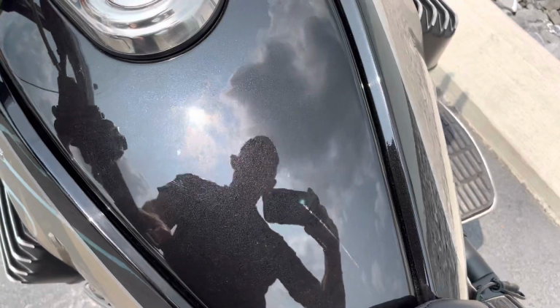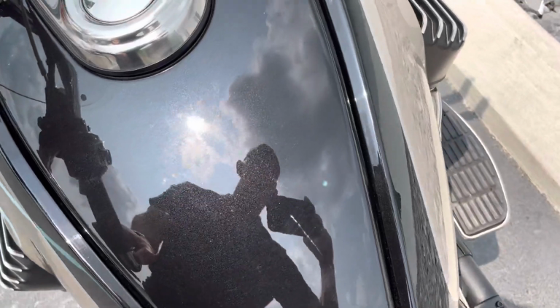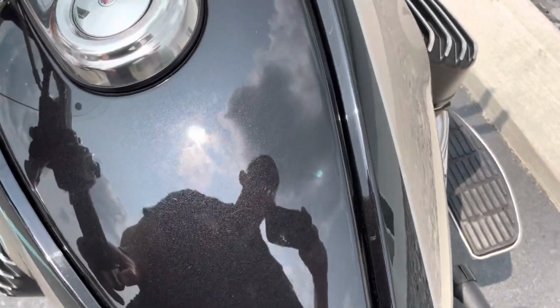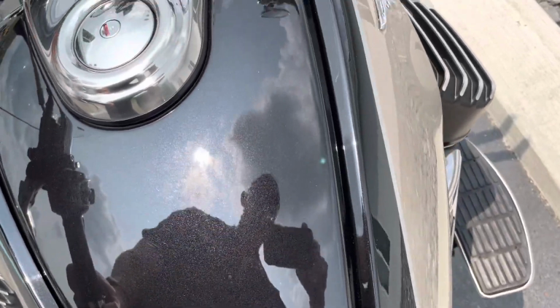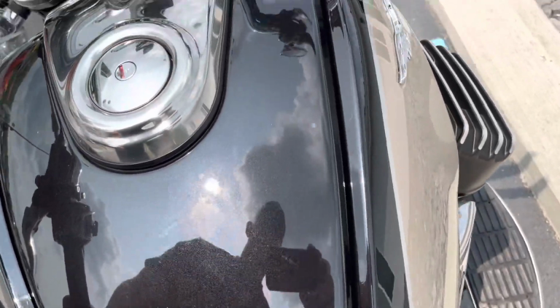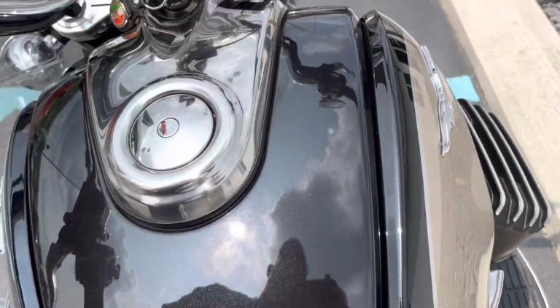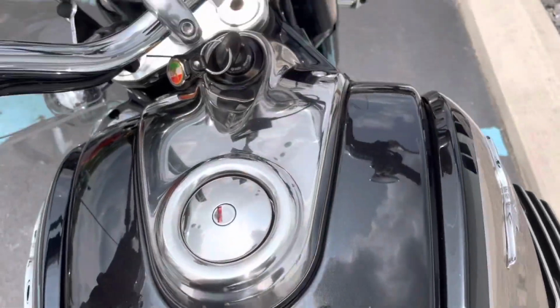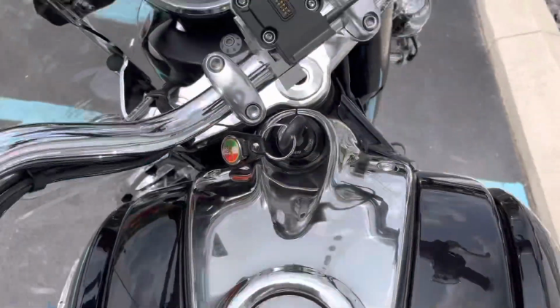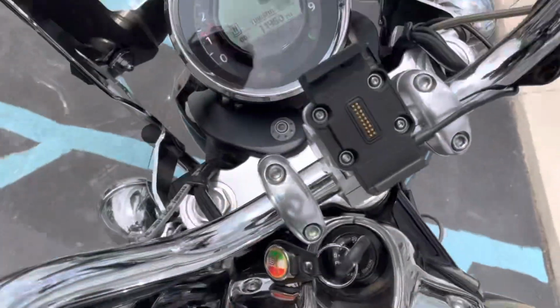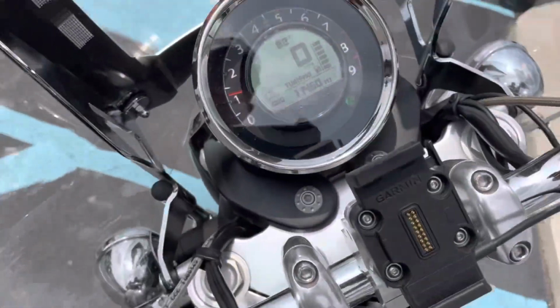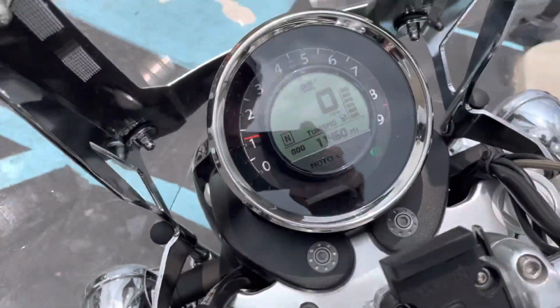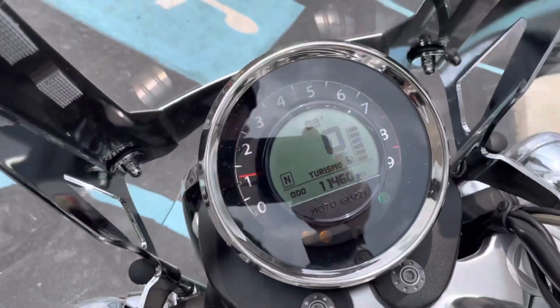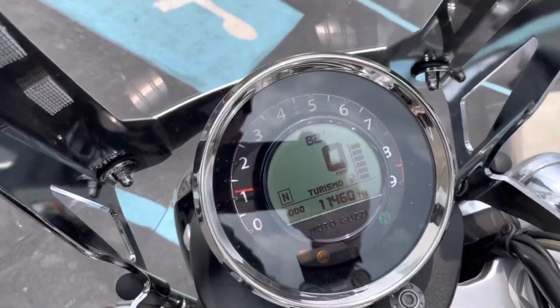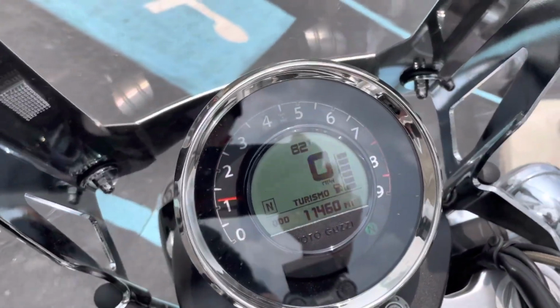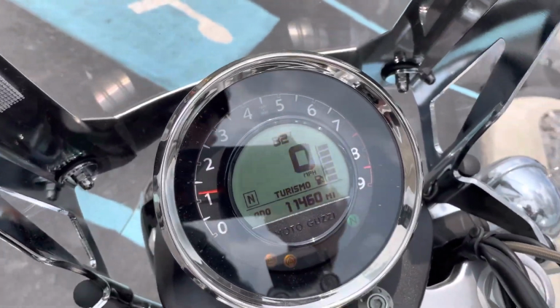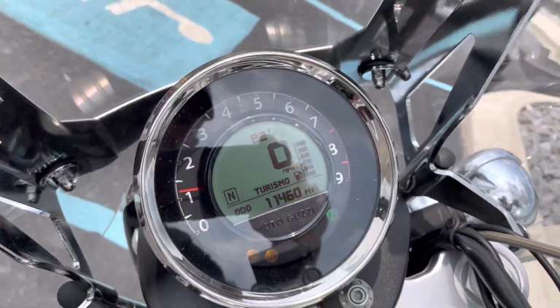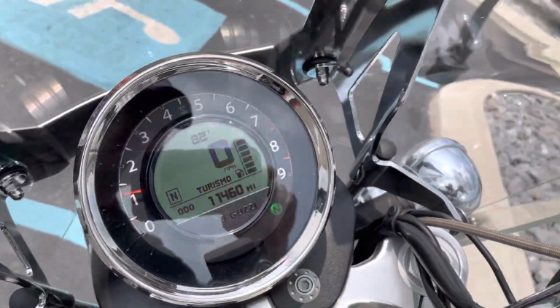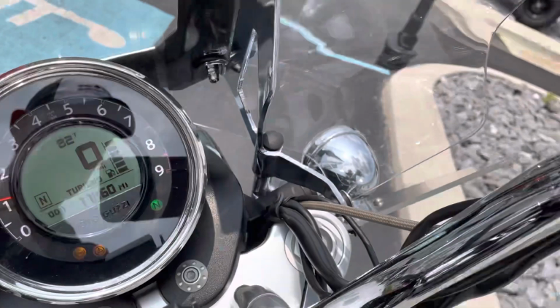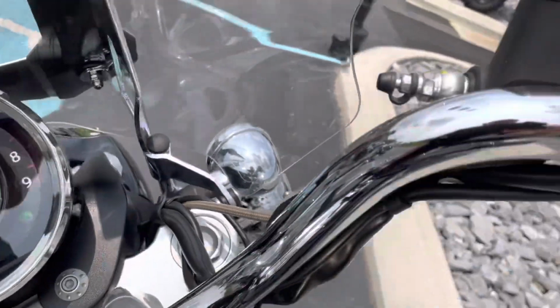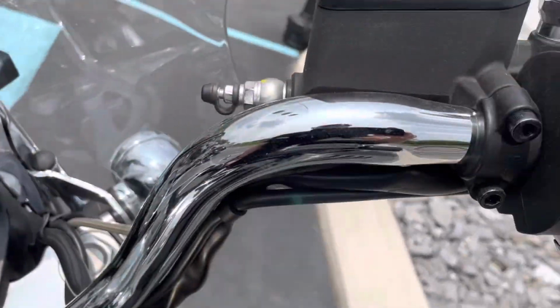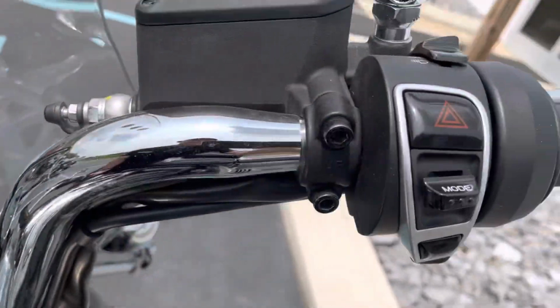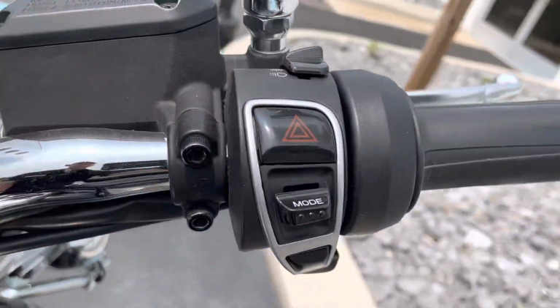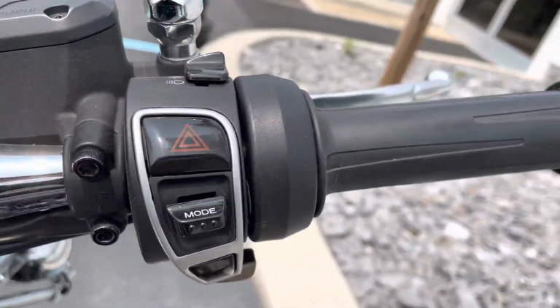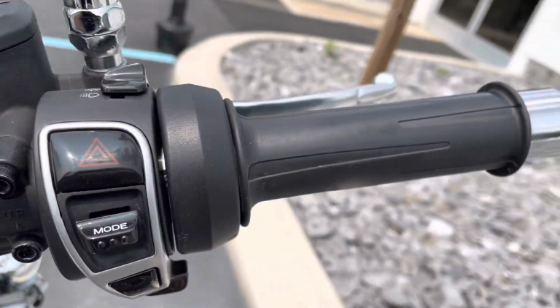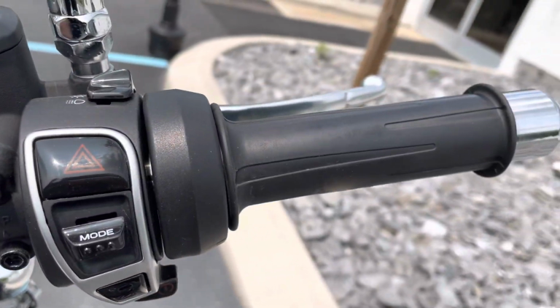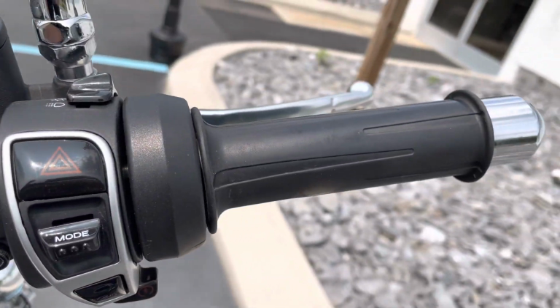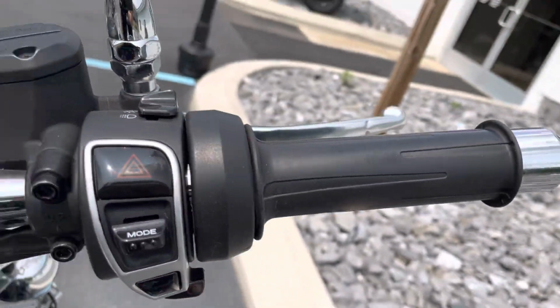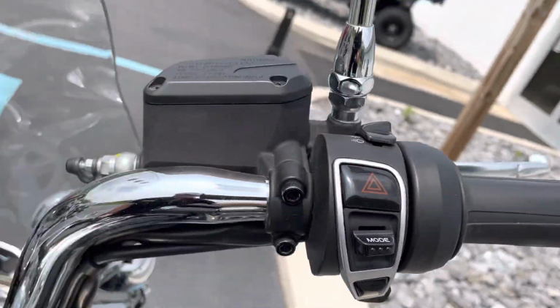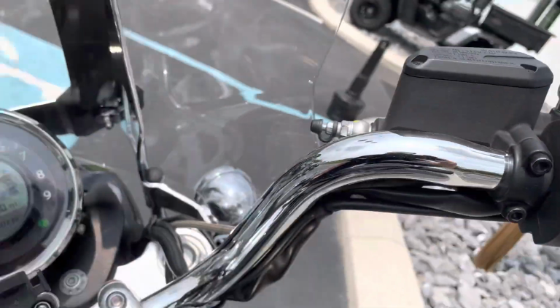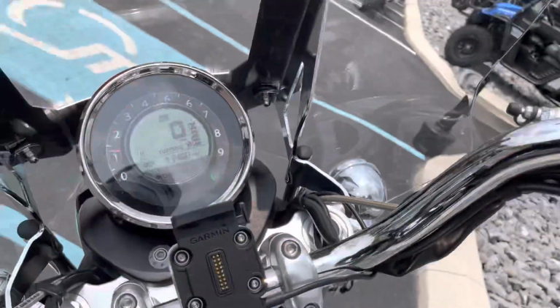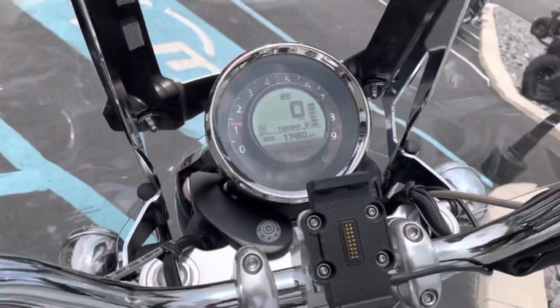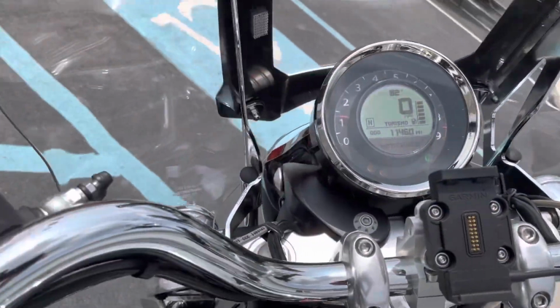It is just an immaculate bike. We've got 11,416 miles. Grips are in great shape.